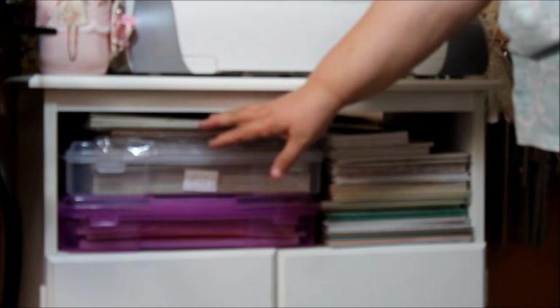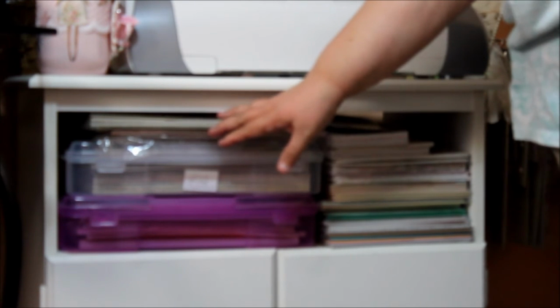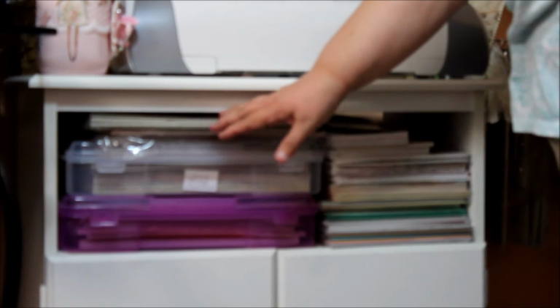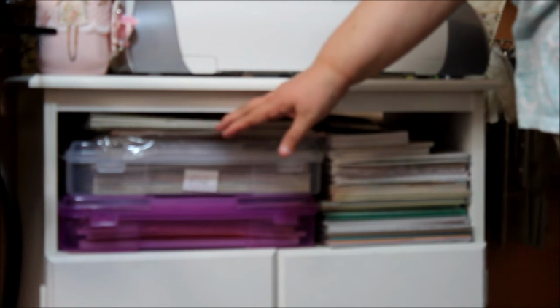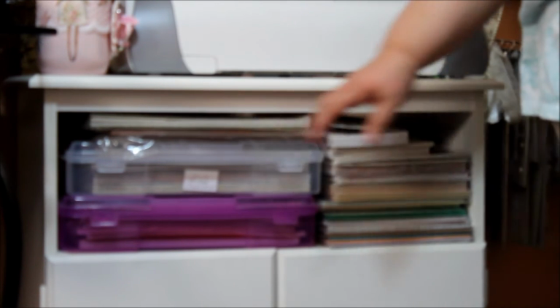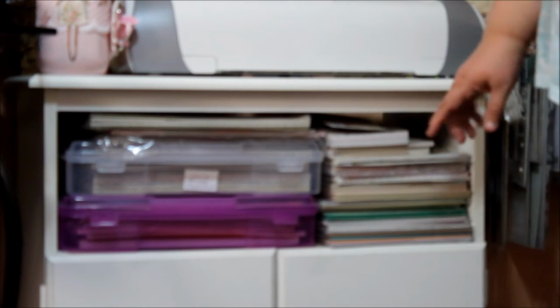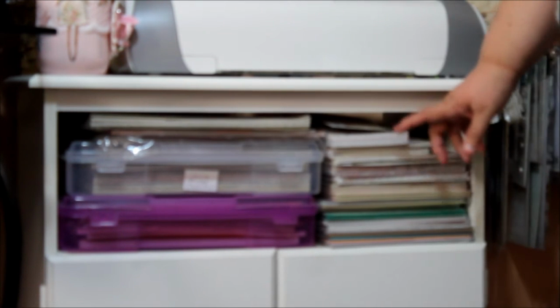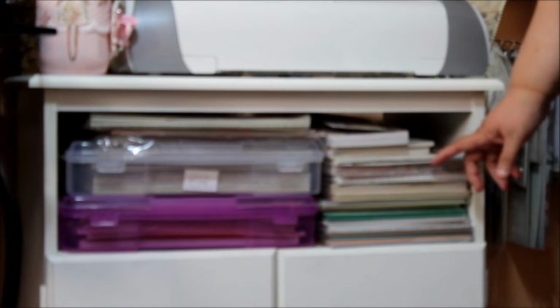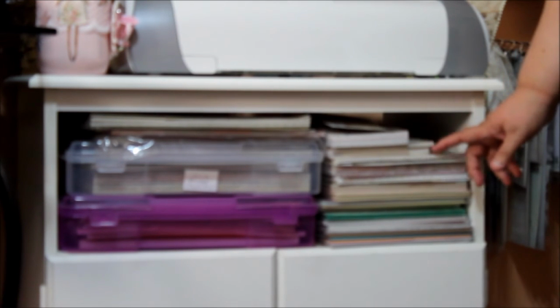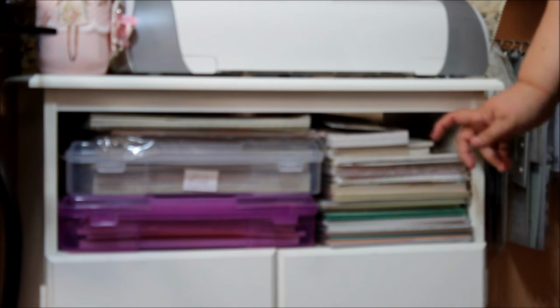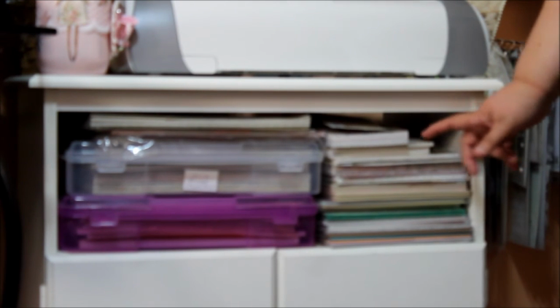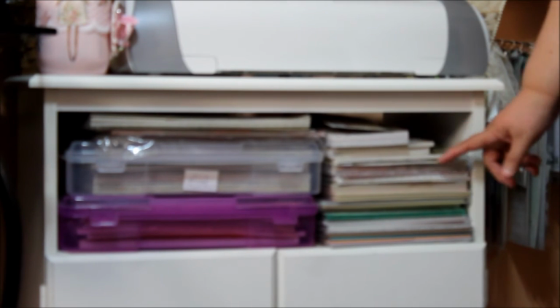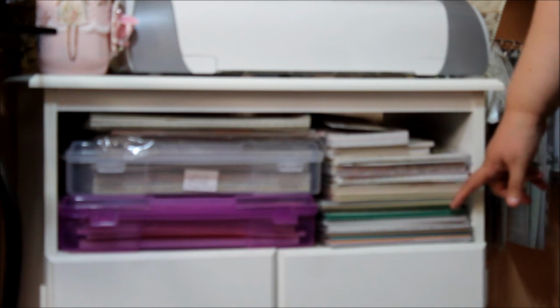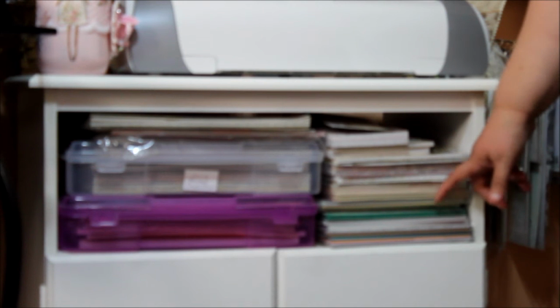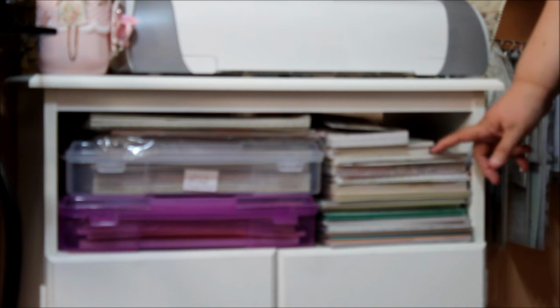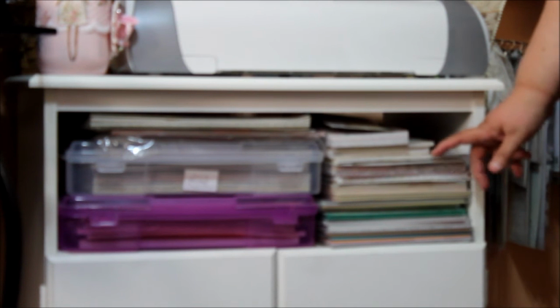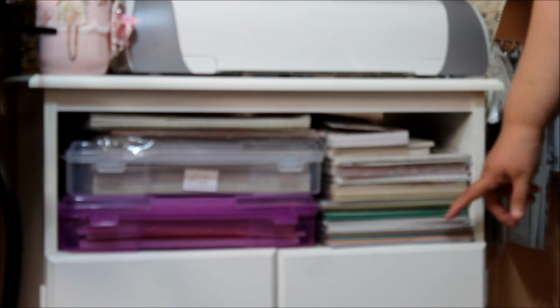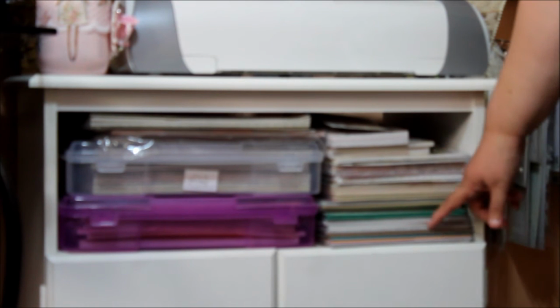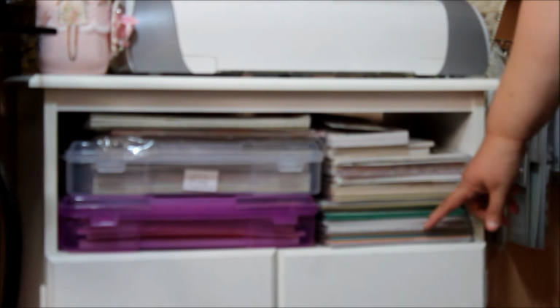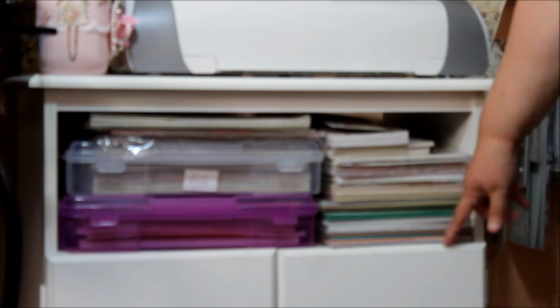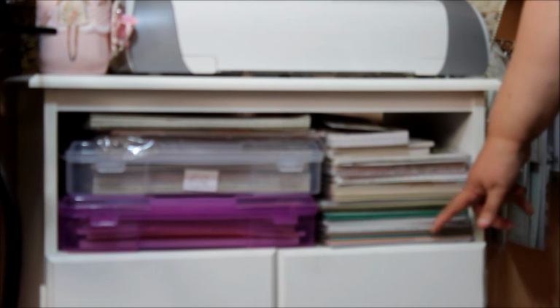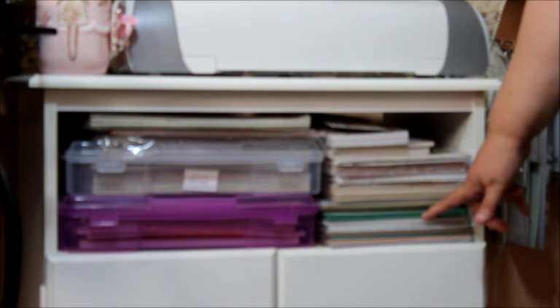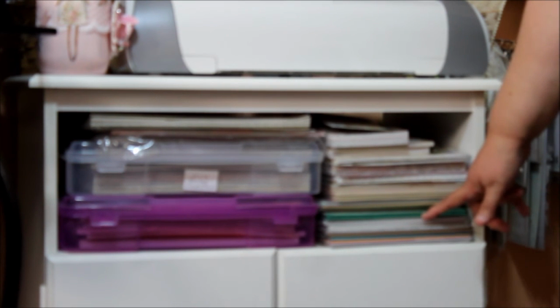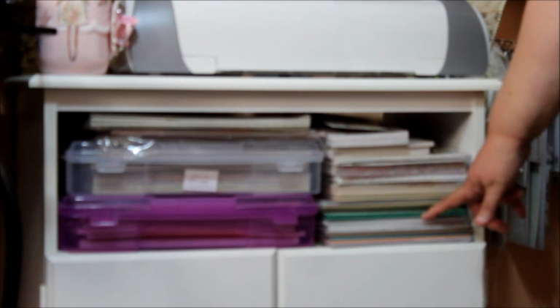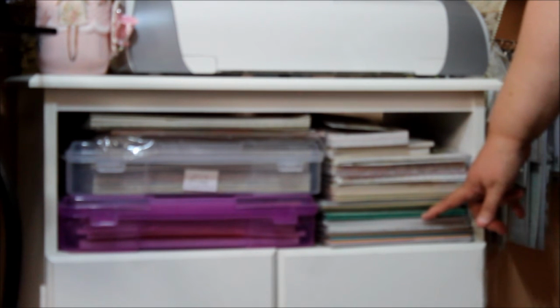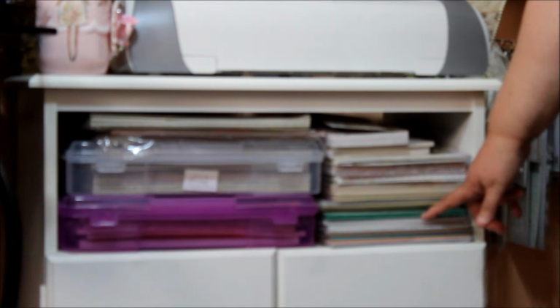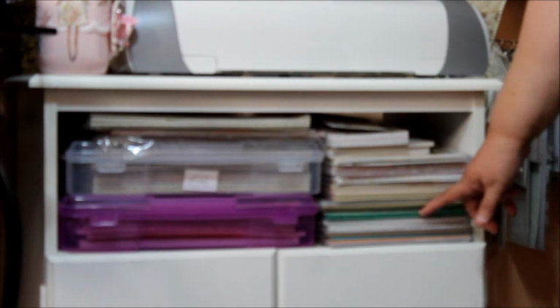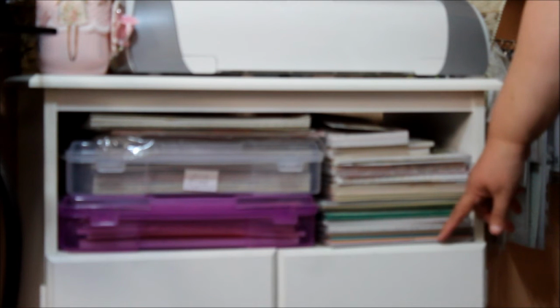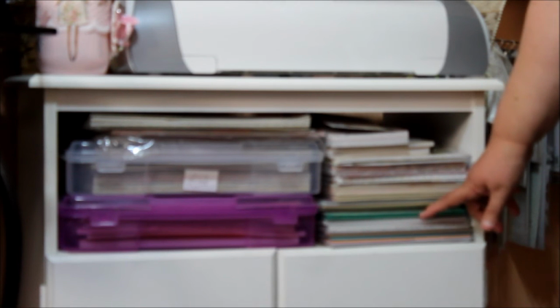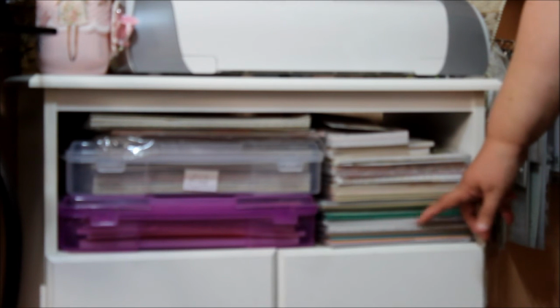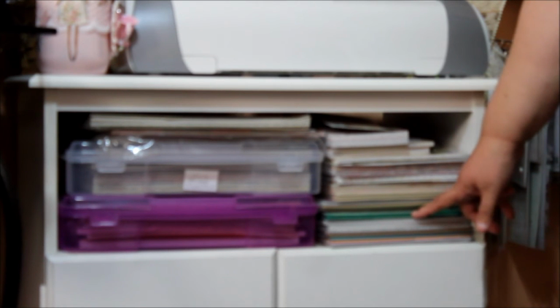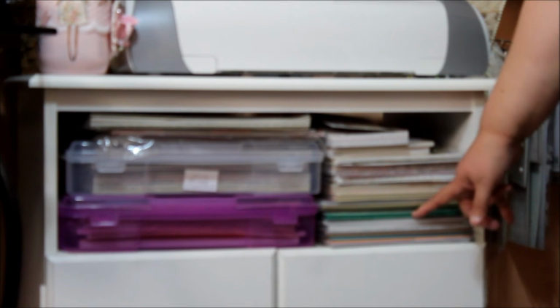Over here I have 6x6 and 8x8s, and any paper stacks that come not as a pad are on the bottom here.